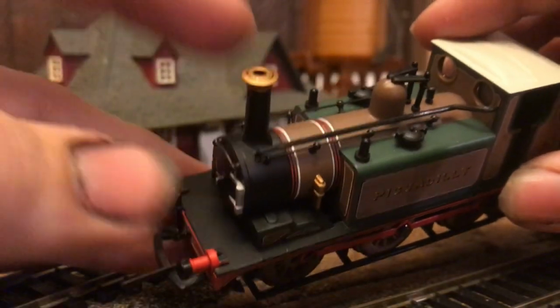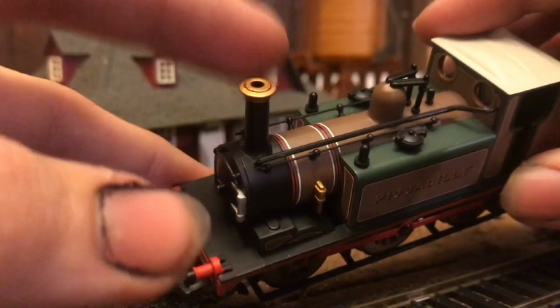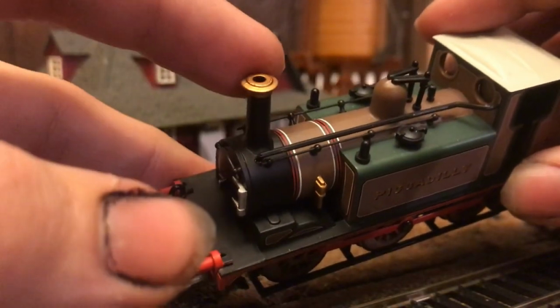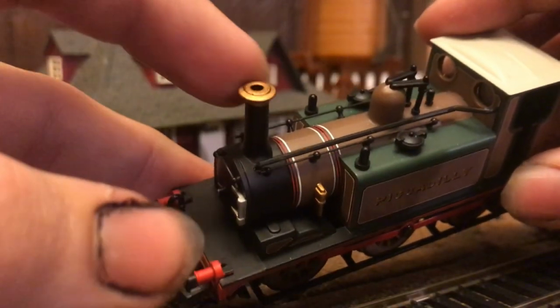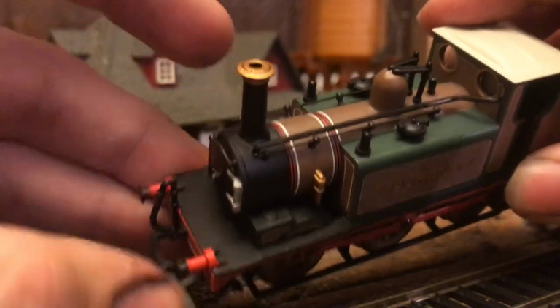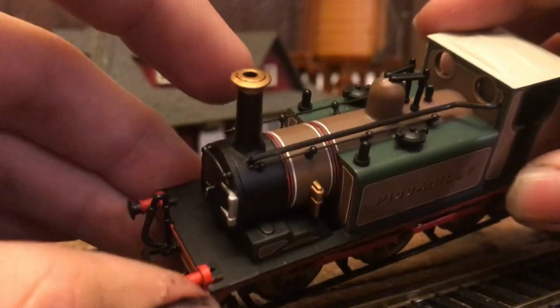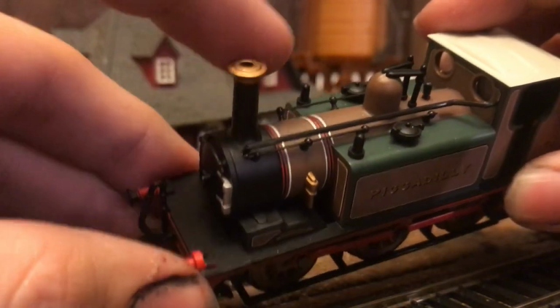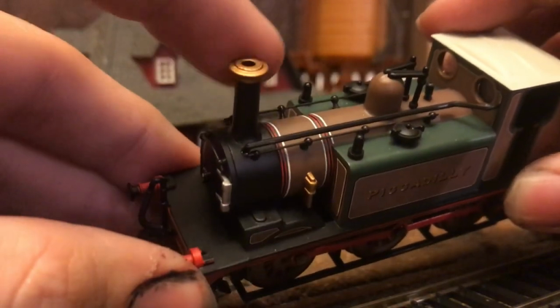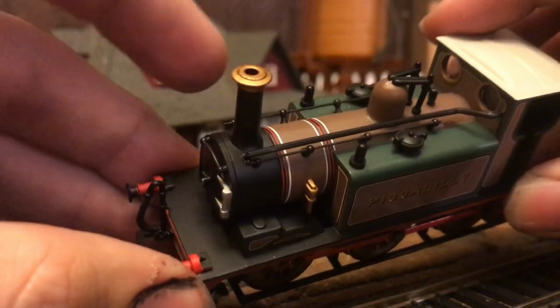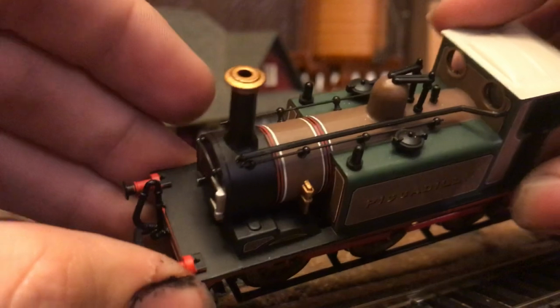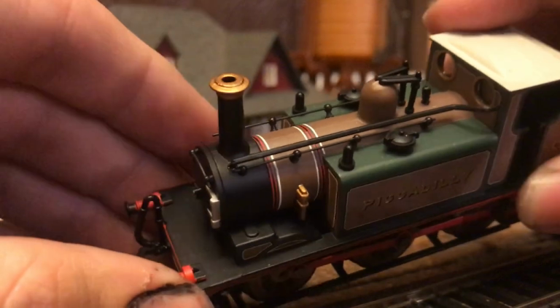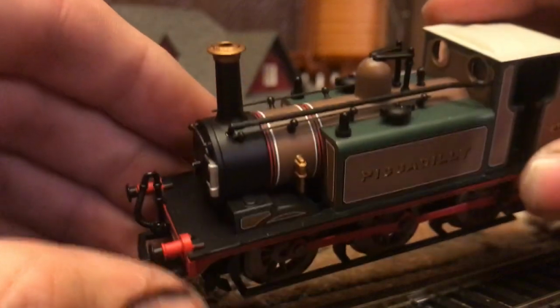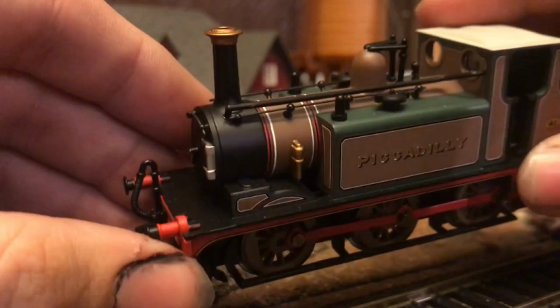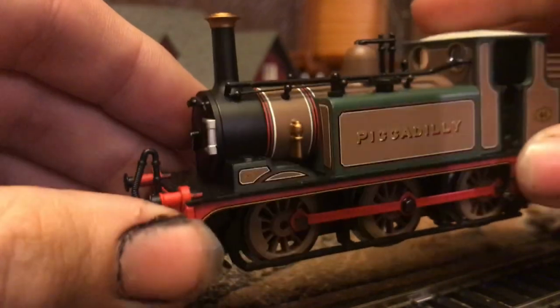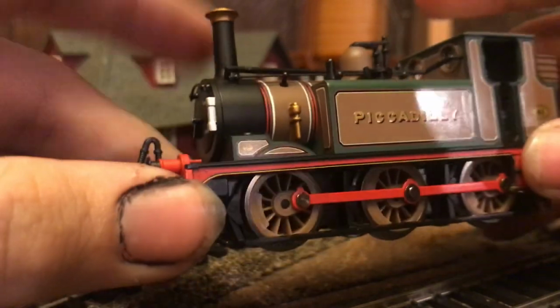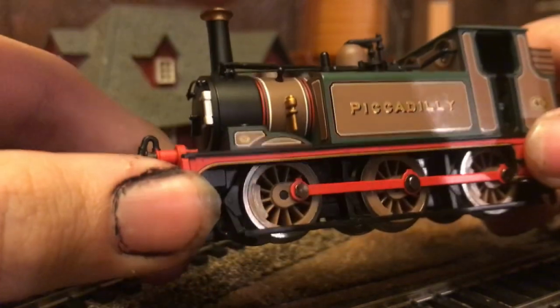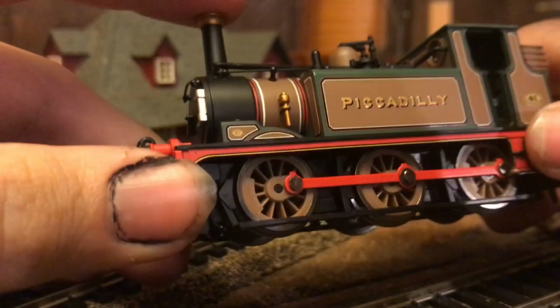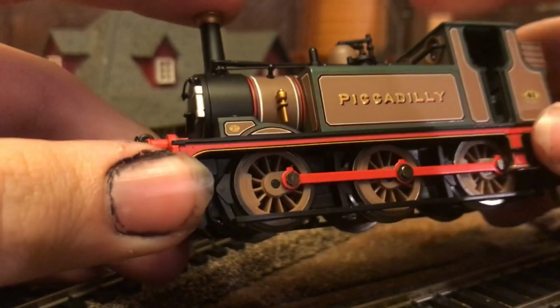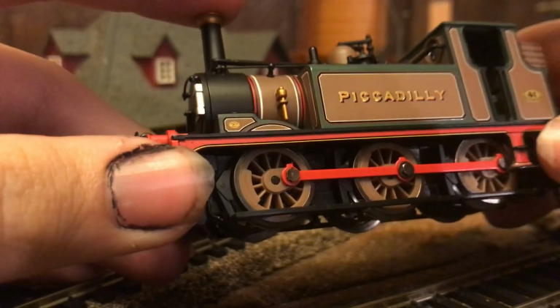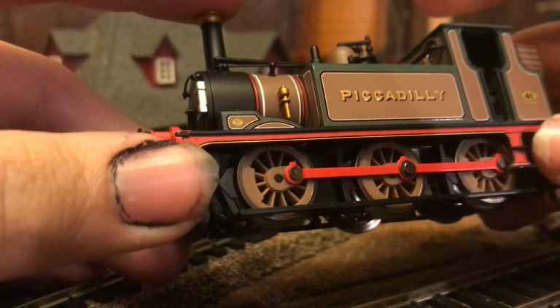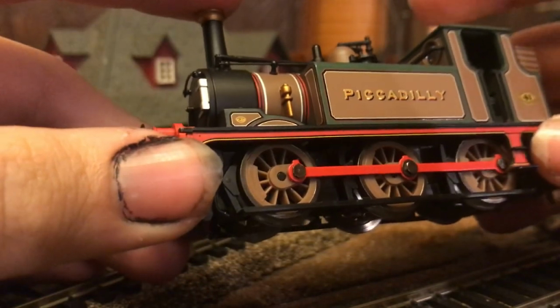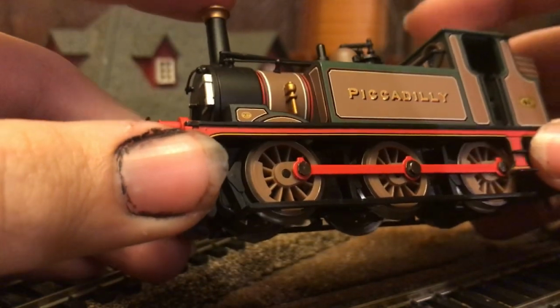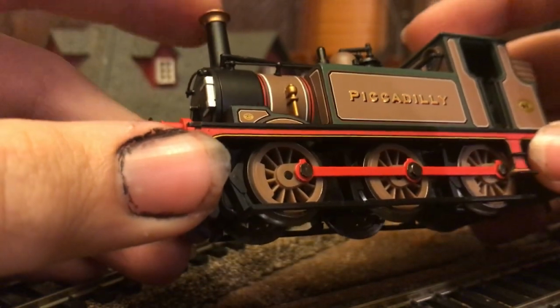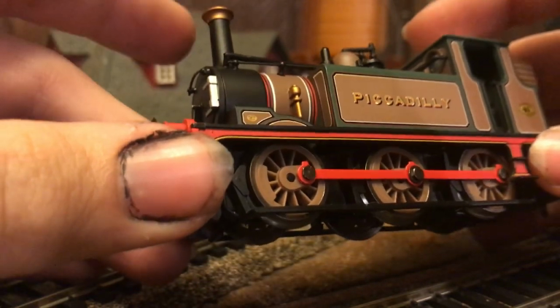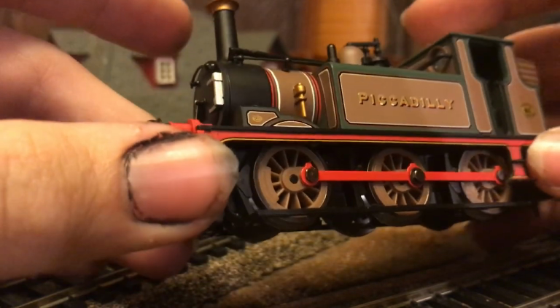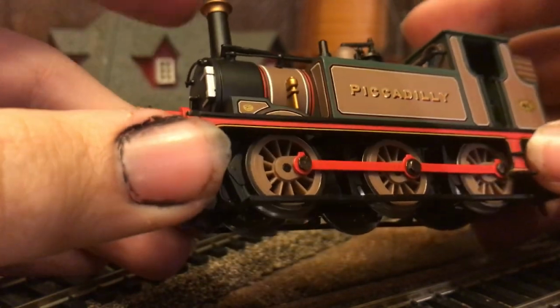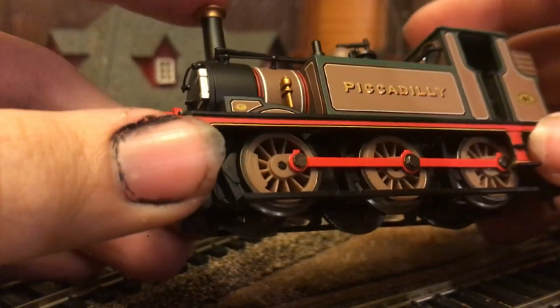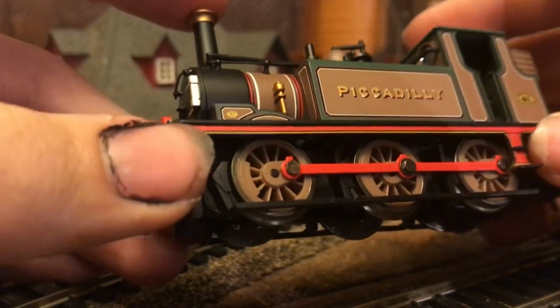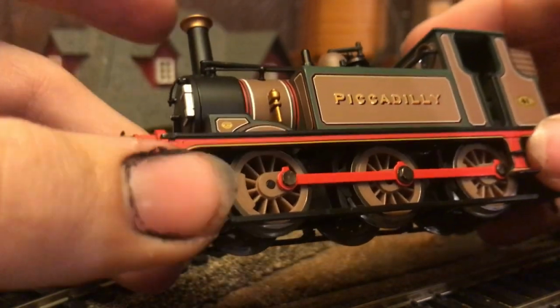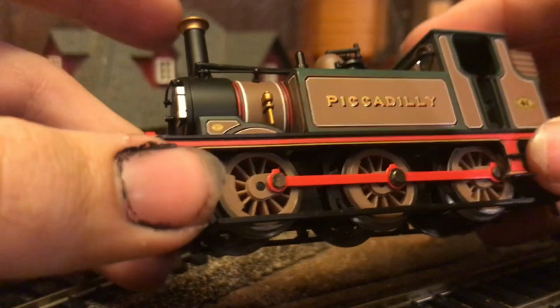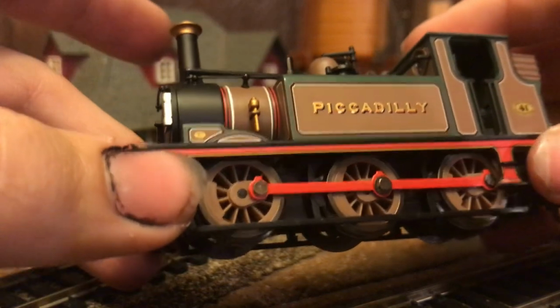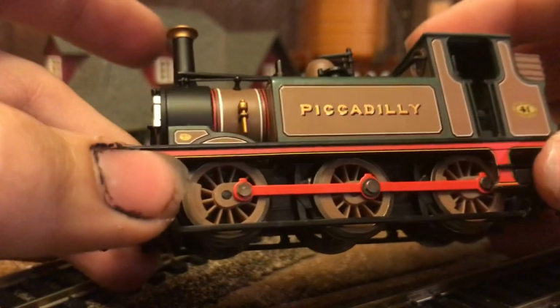Unfortunately, the top of the funnel is not brass. I would have liked to see it be brass, but unfortunately it is not.